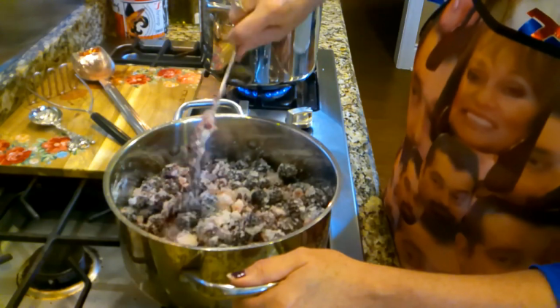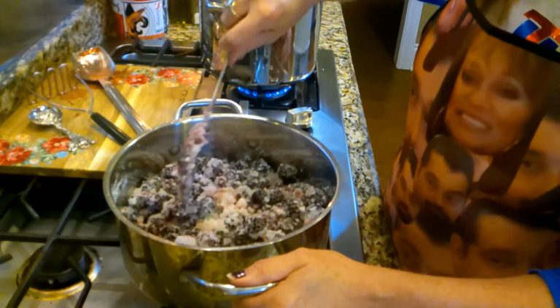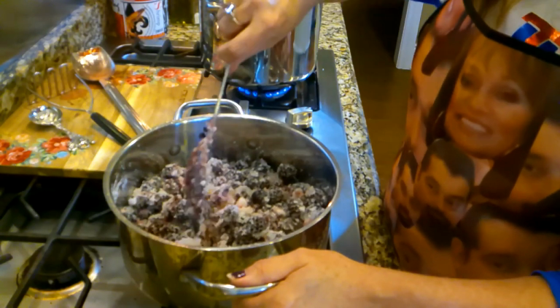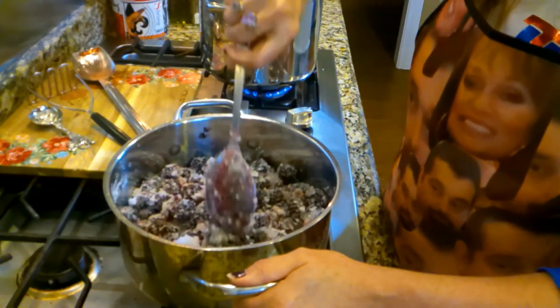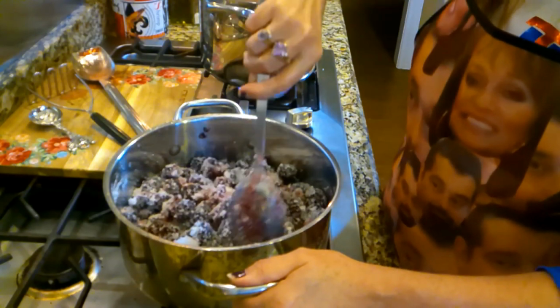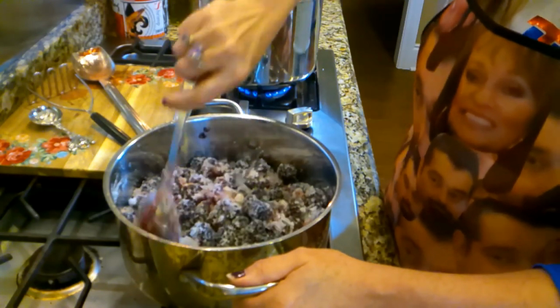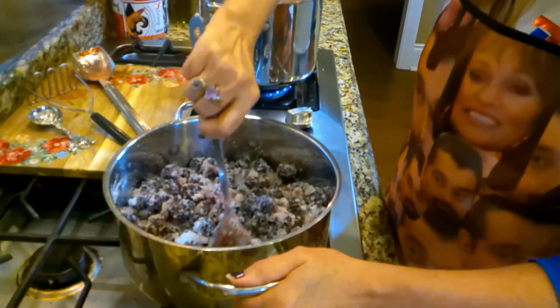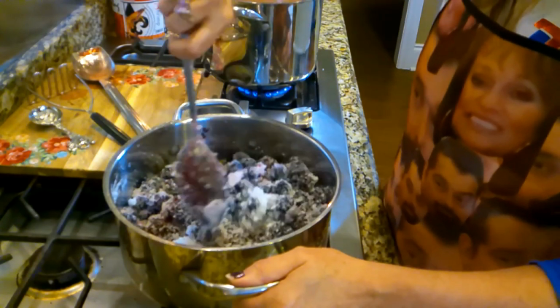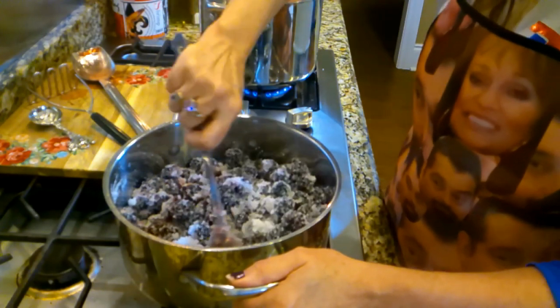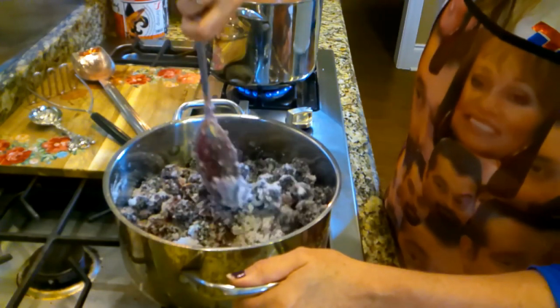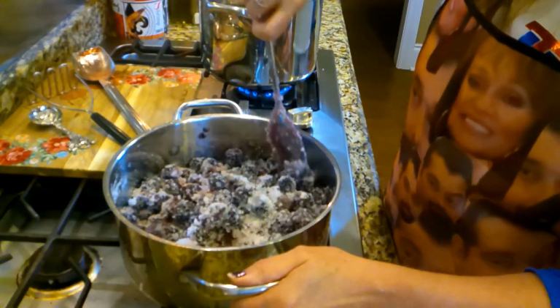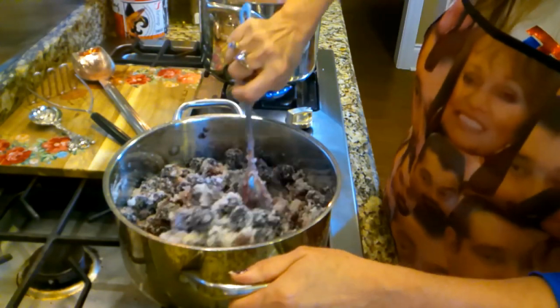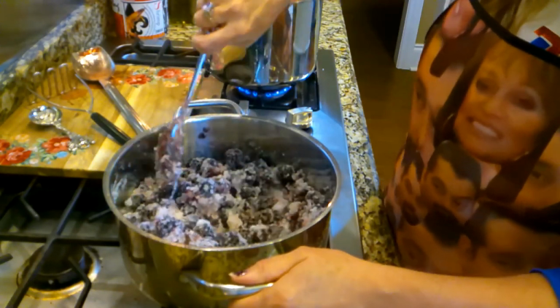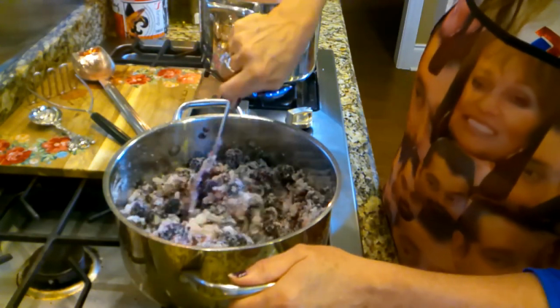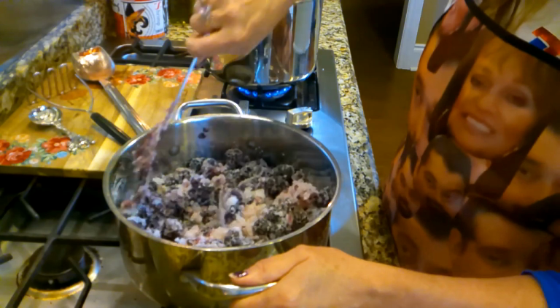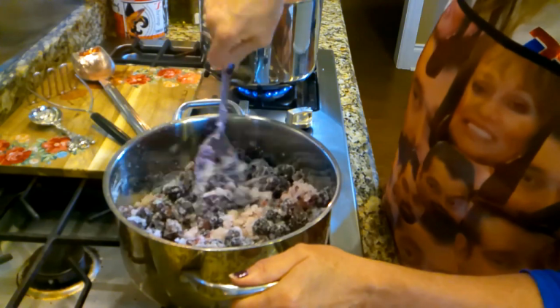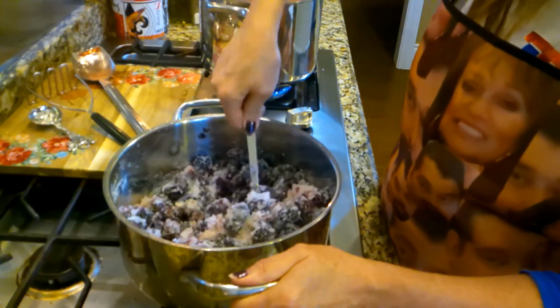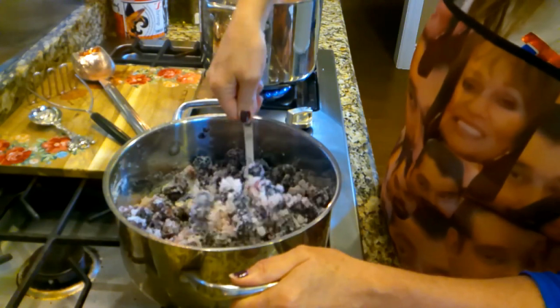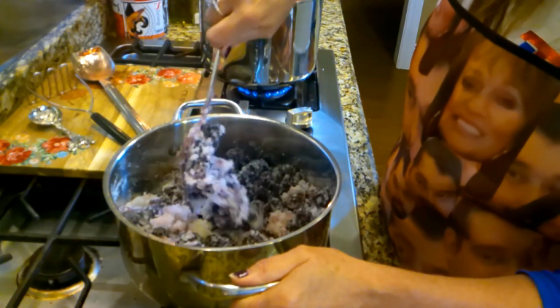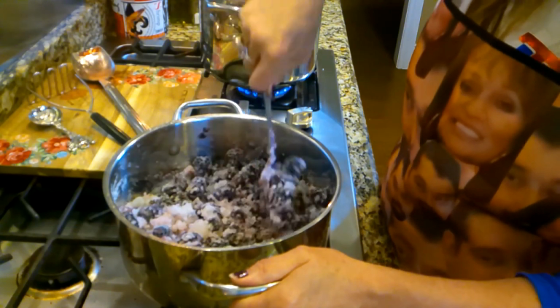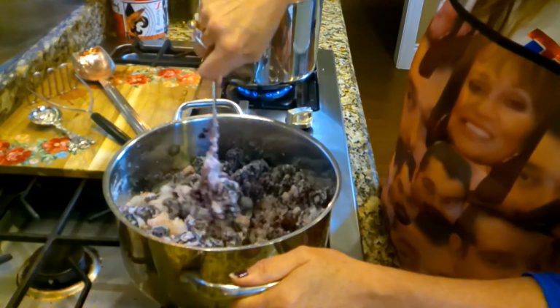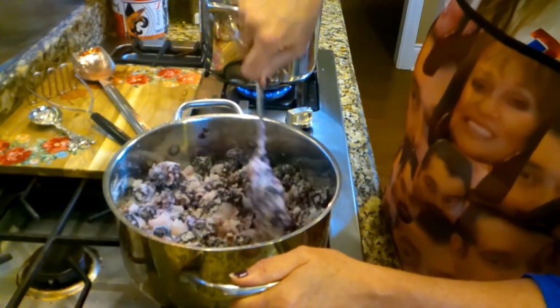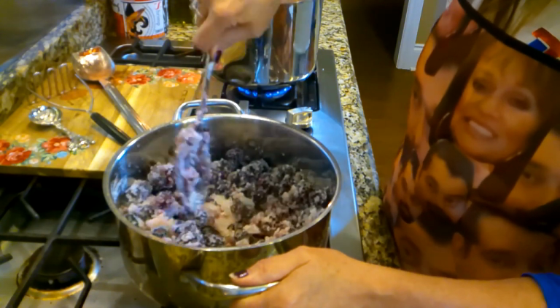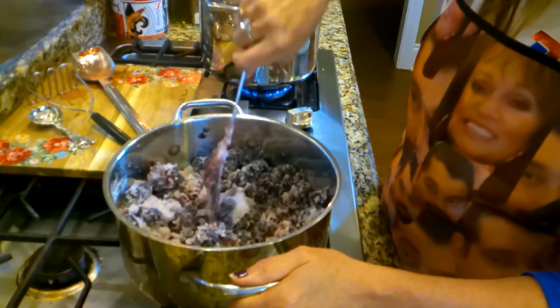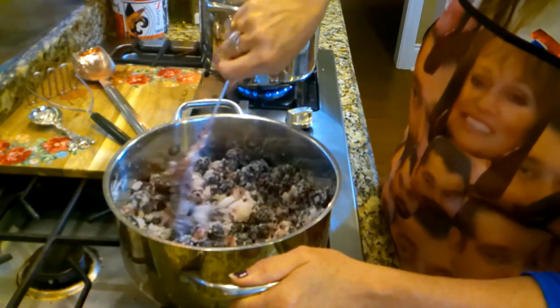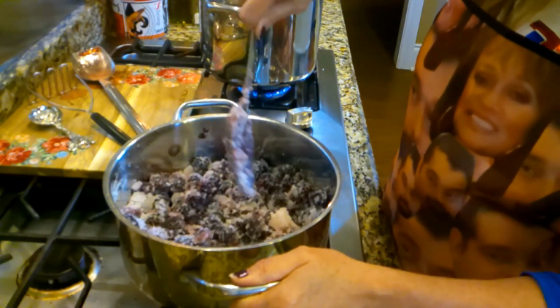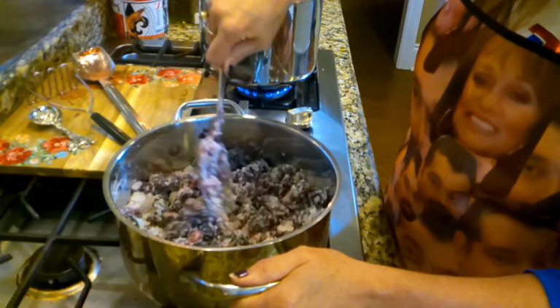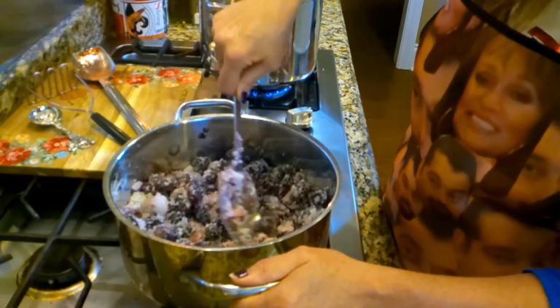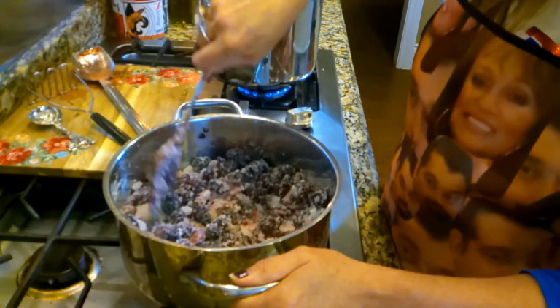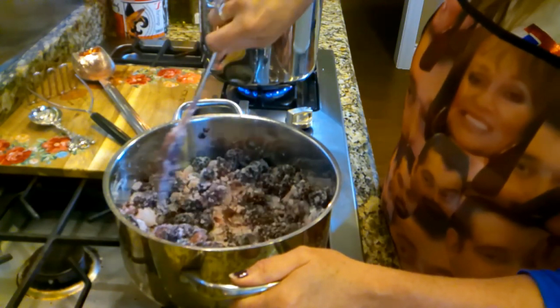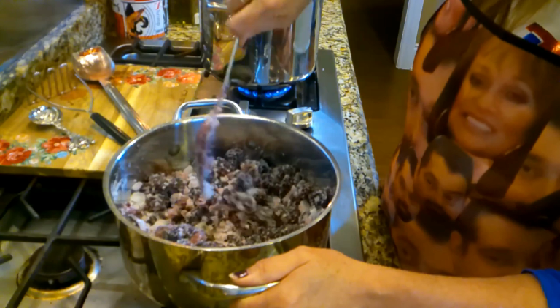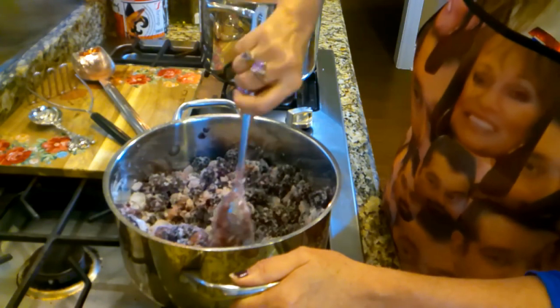I'm going to make this blackberry jam too so we can have it for biscuits and toast and scones.